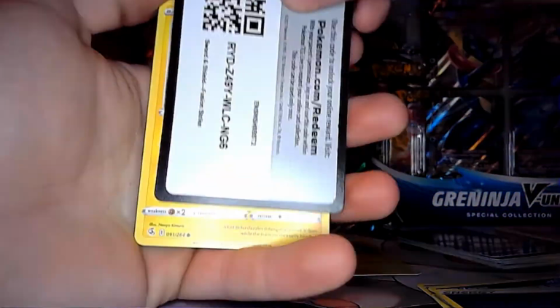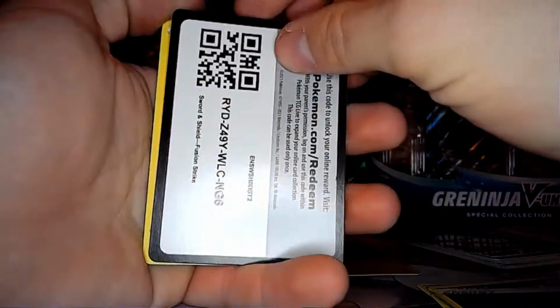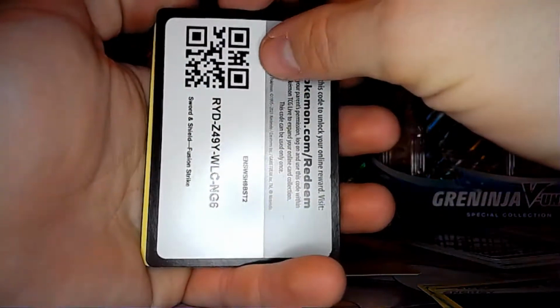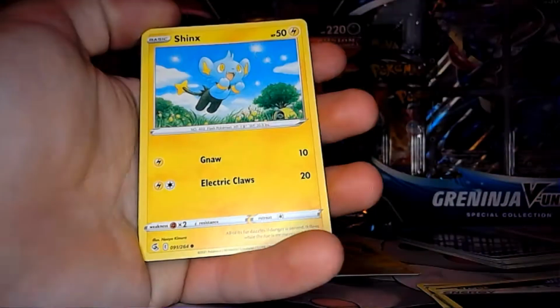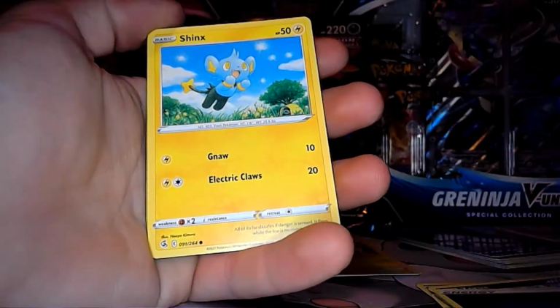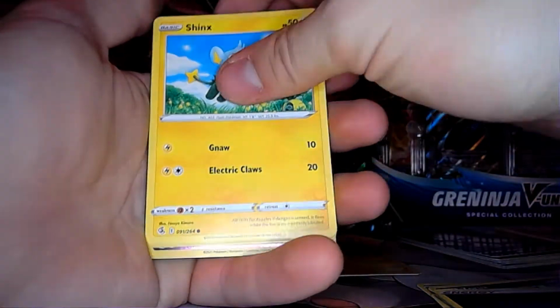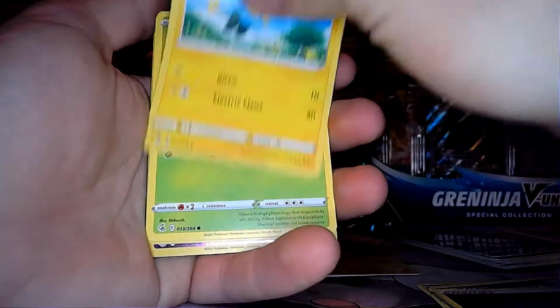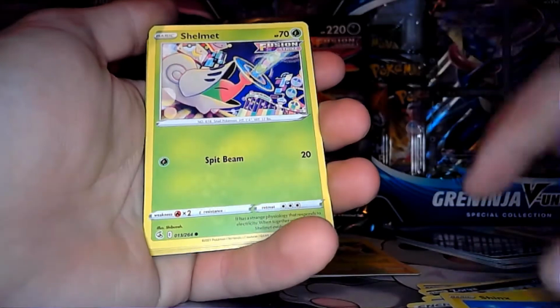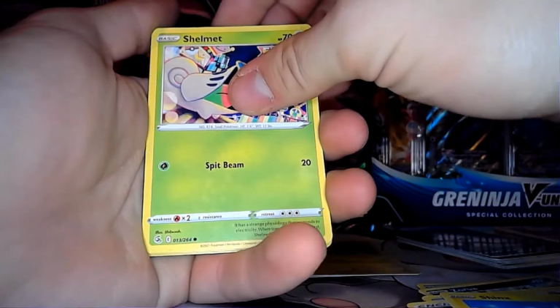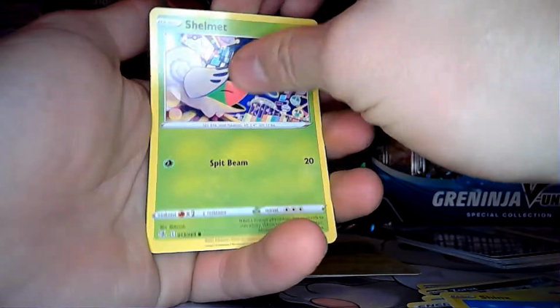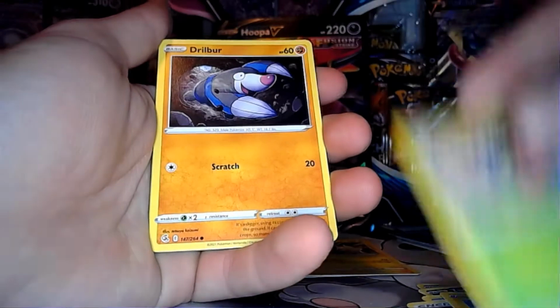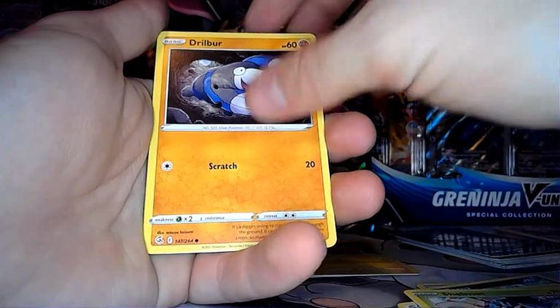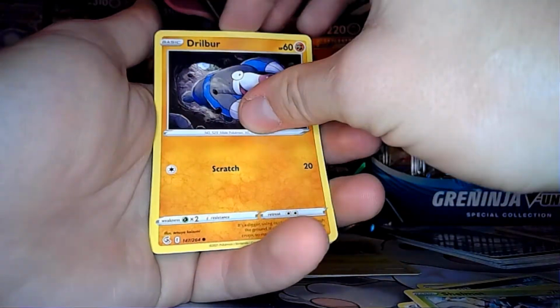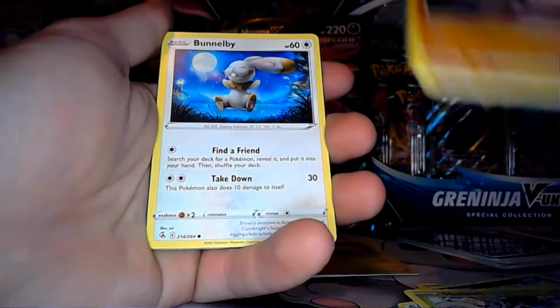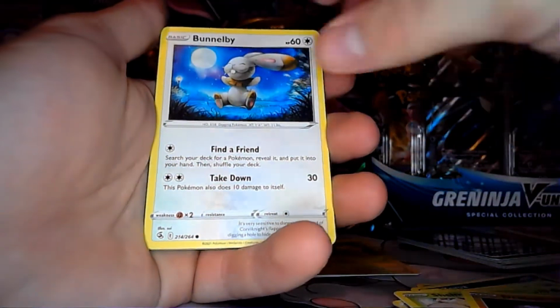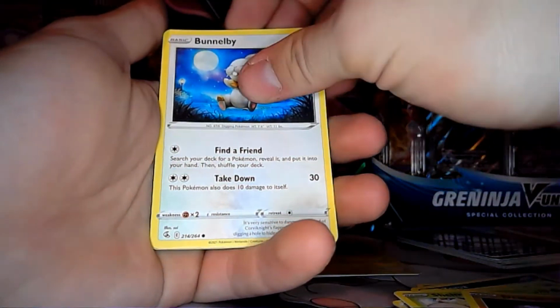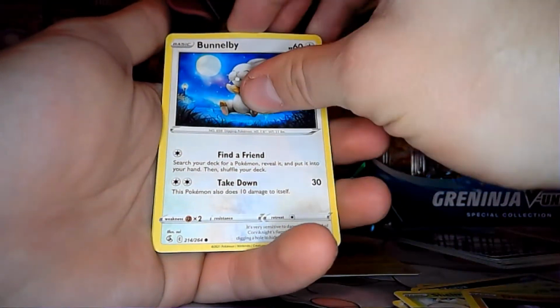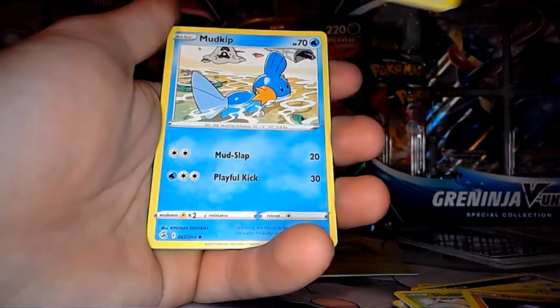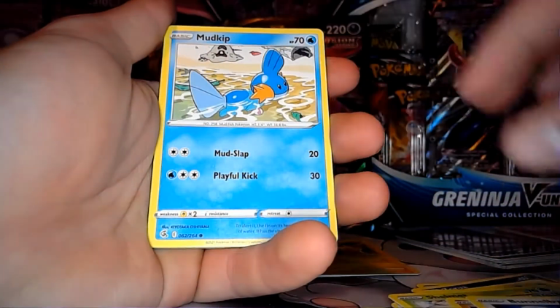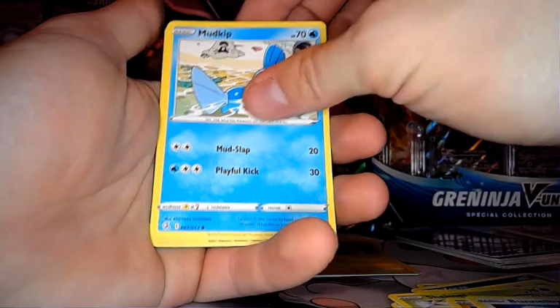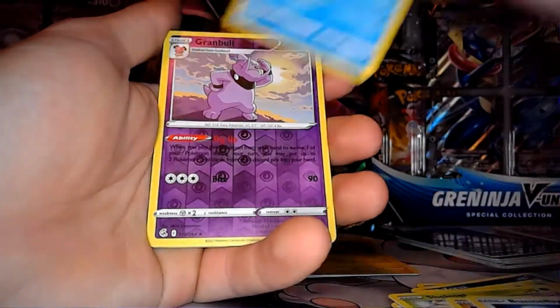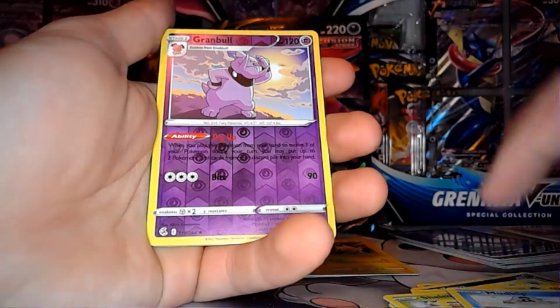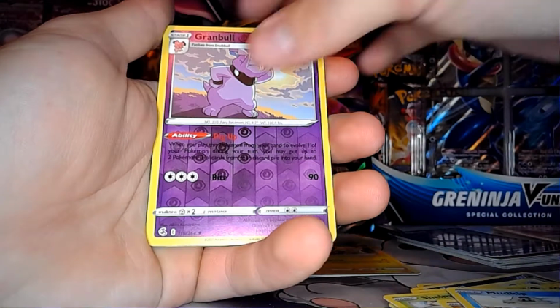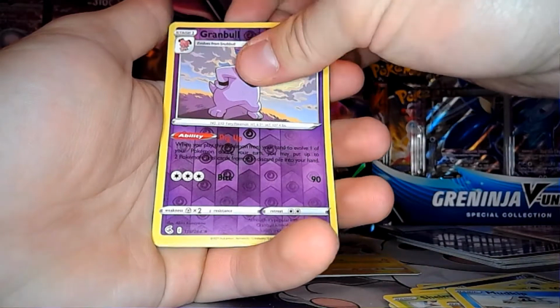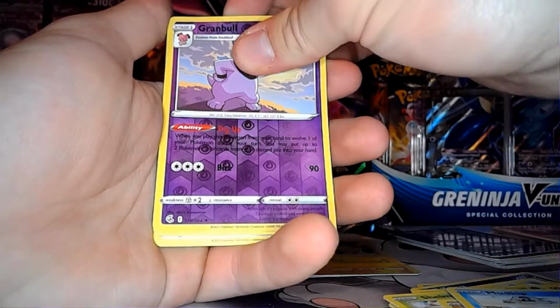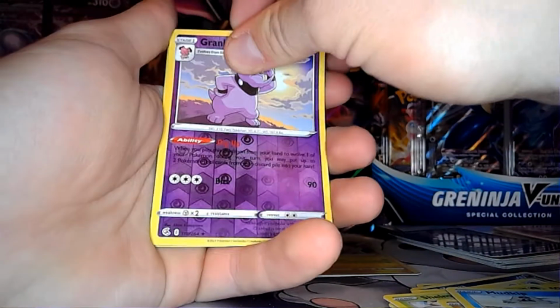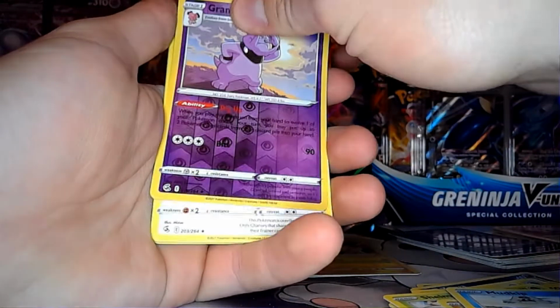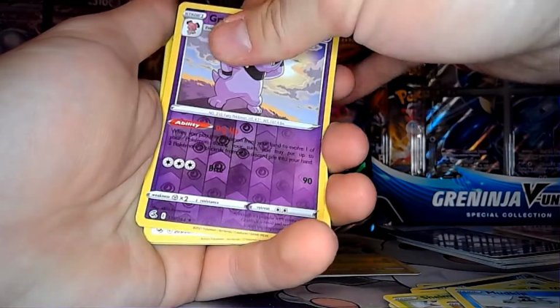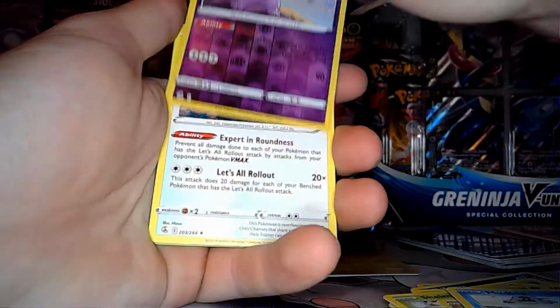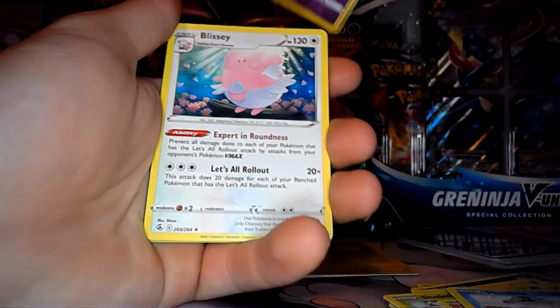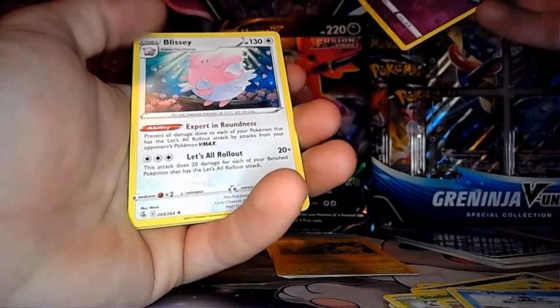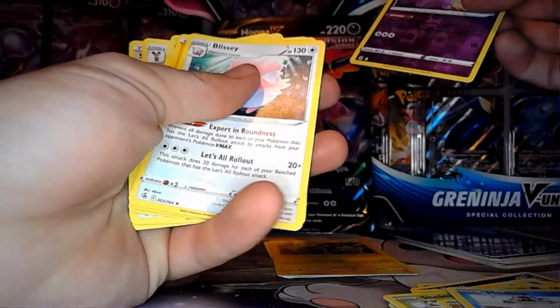Here's our Co-Card. We have a Shinx. Shellmet. Gelbur. Bunnelby. Mike Kip. Granbull. And nothing.